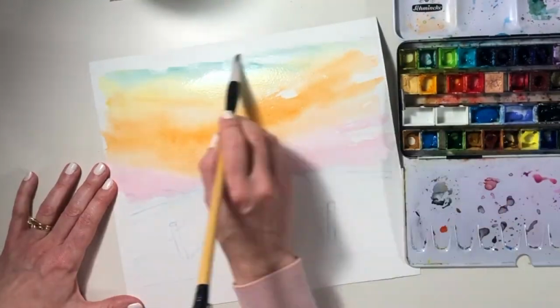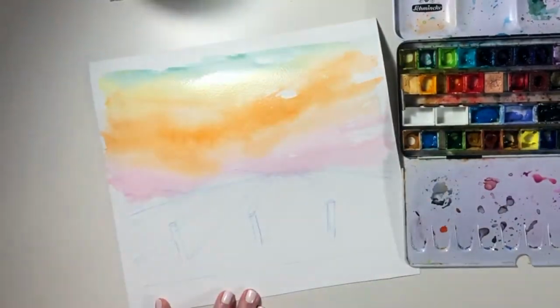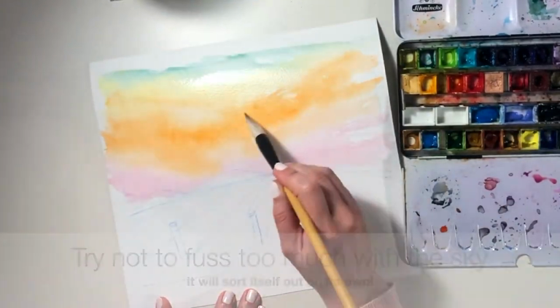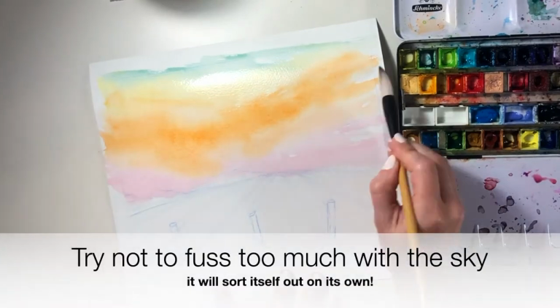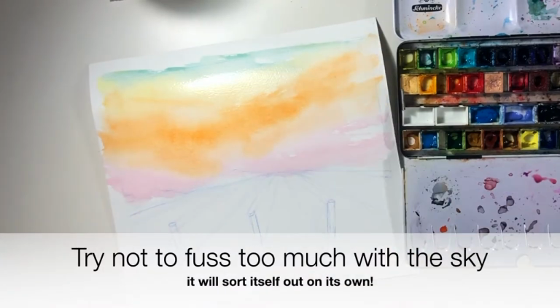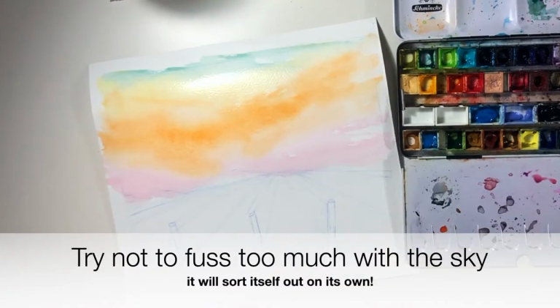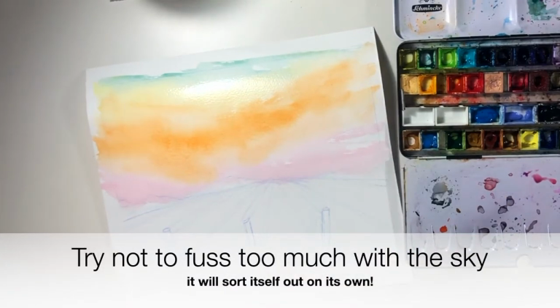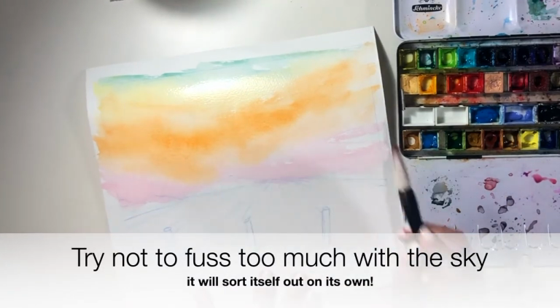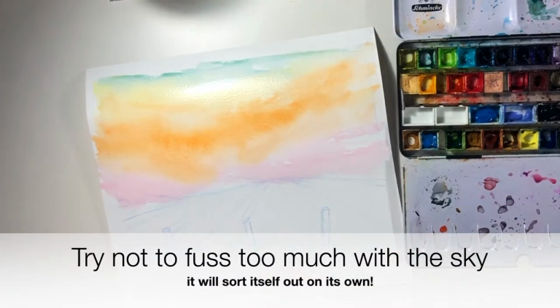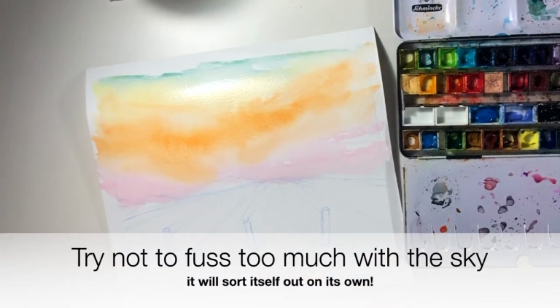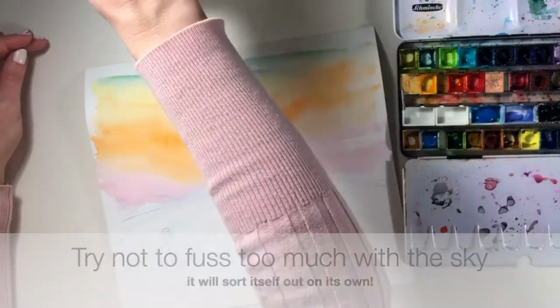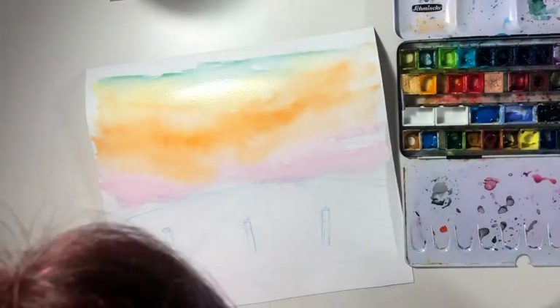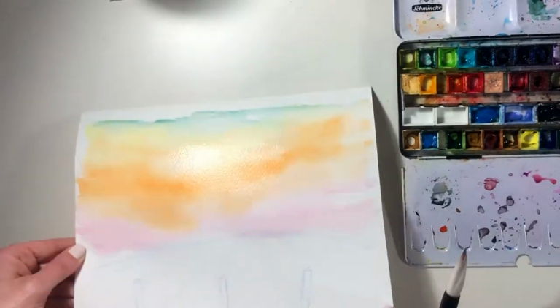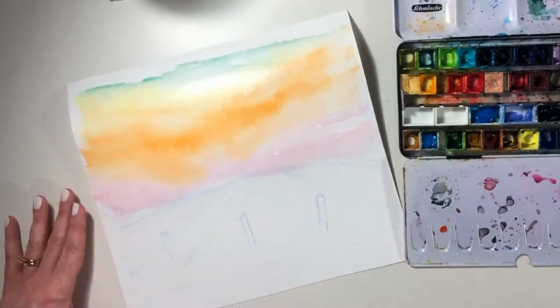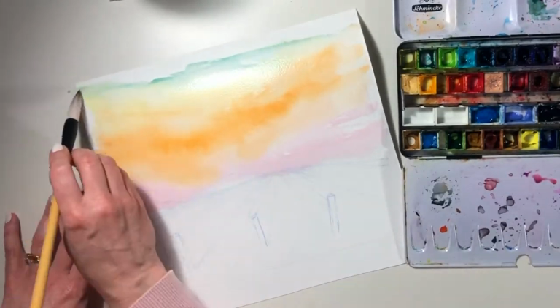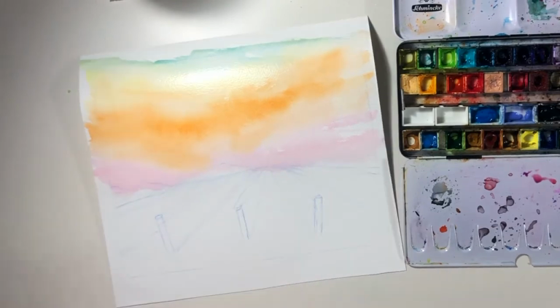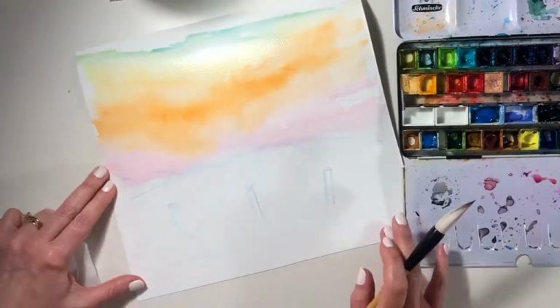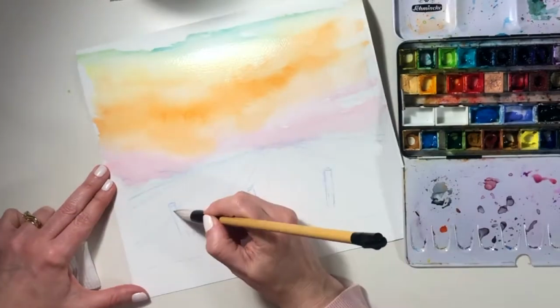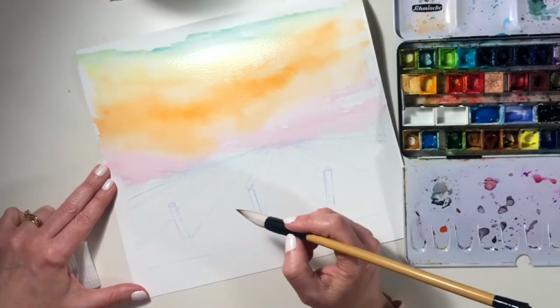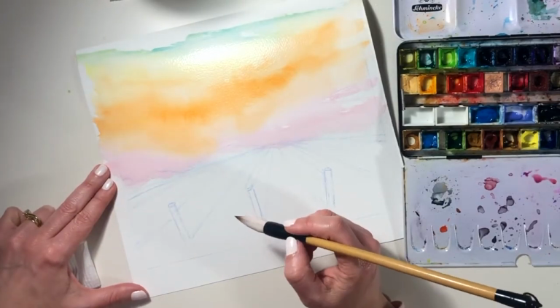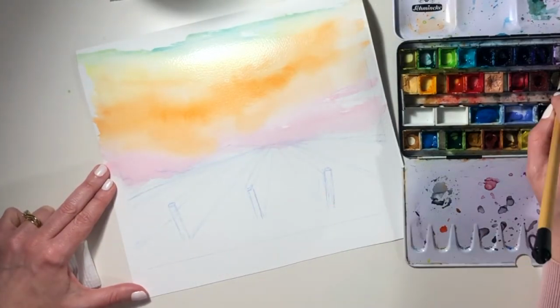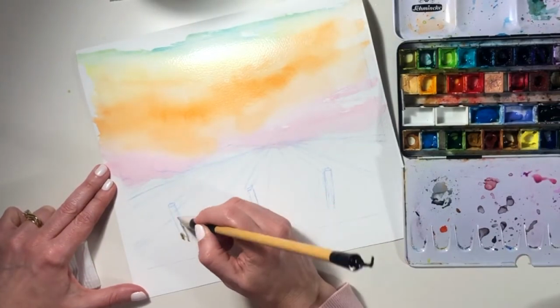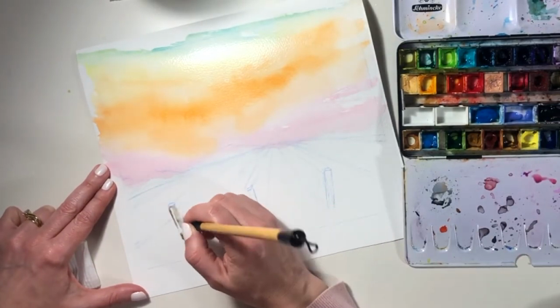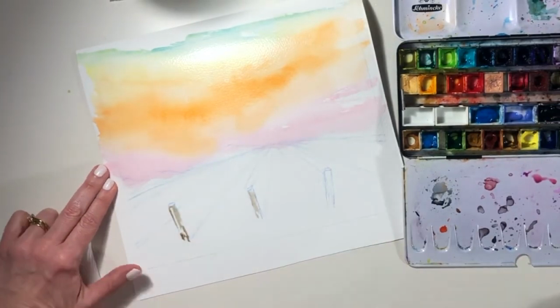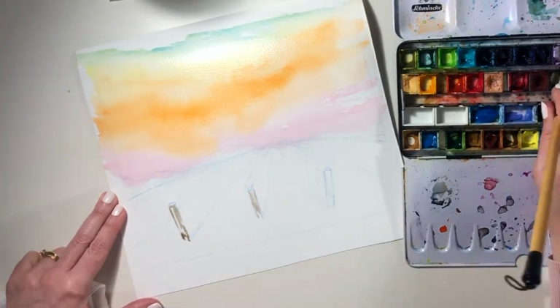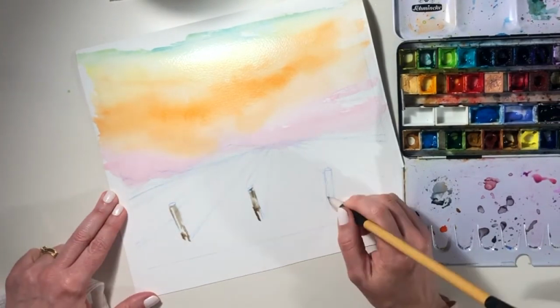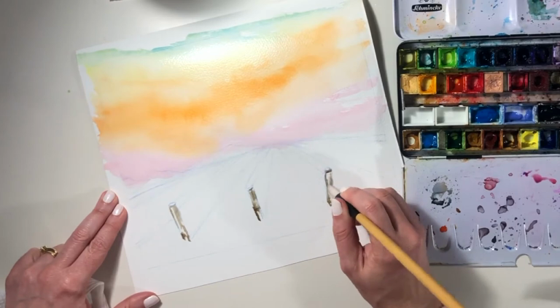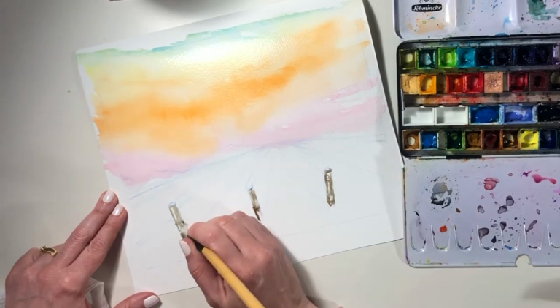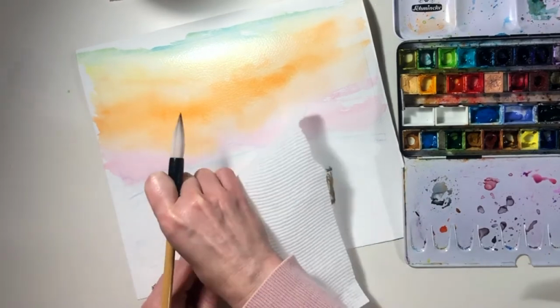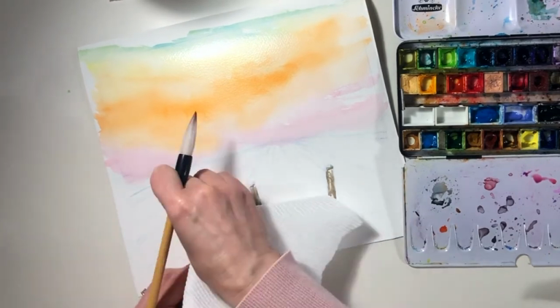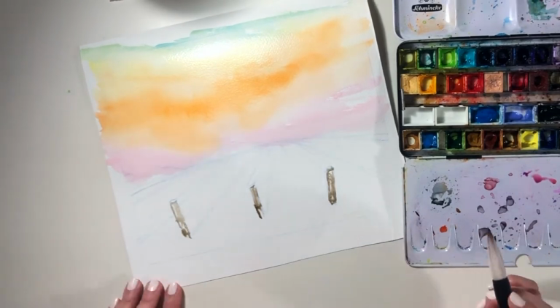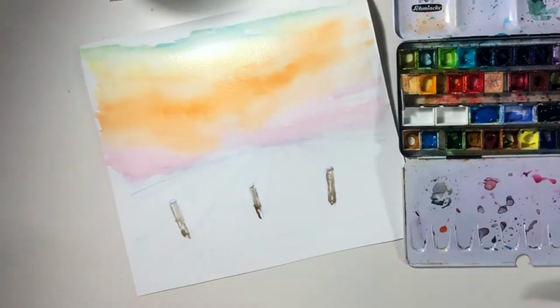Why not? There's something so soothing and reassuring about those neat converging rows of vines, and I love their abundant, juicy, green fresh leaves — they're terribly satisfying to paint.